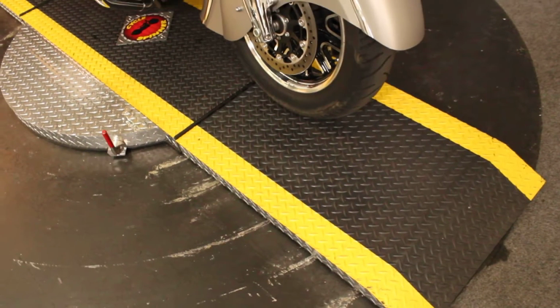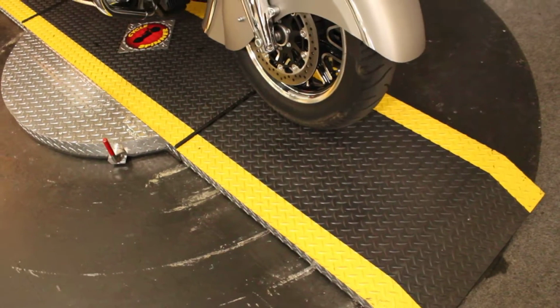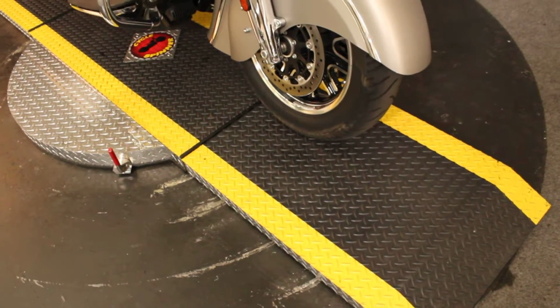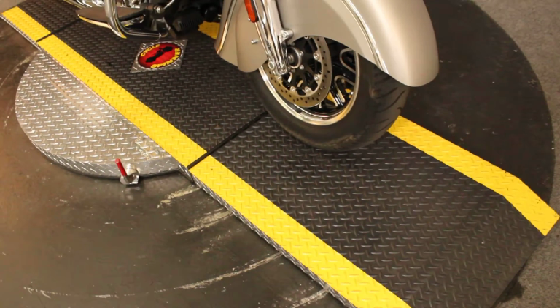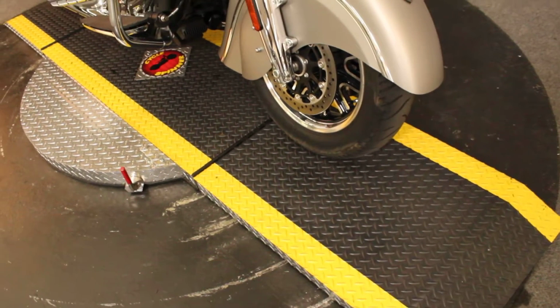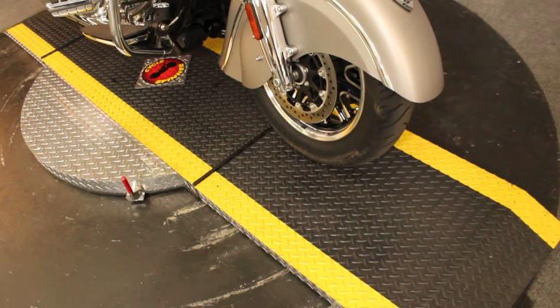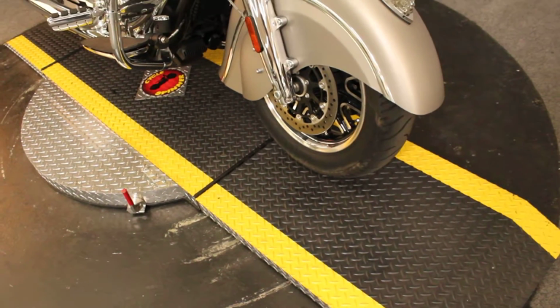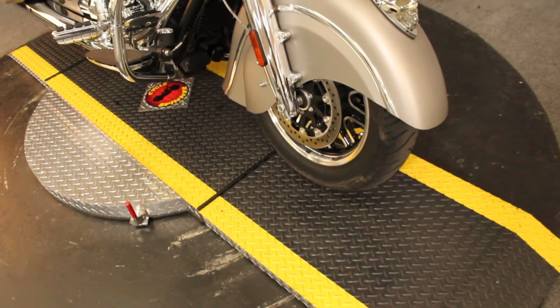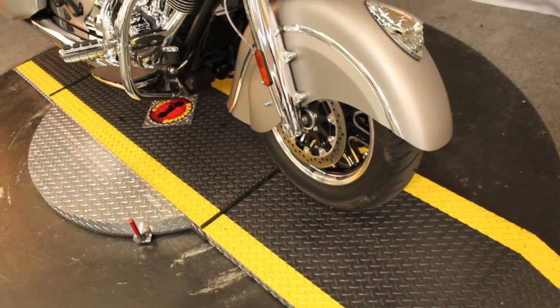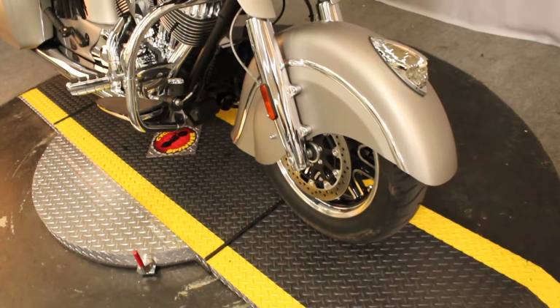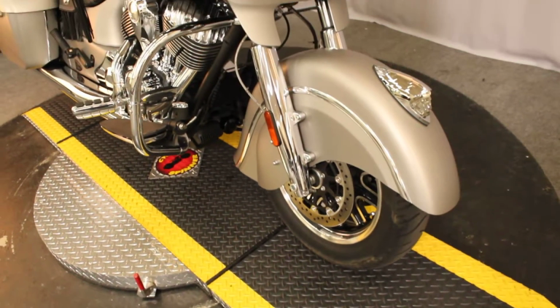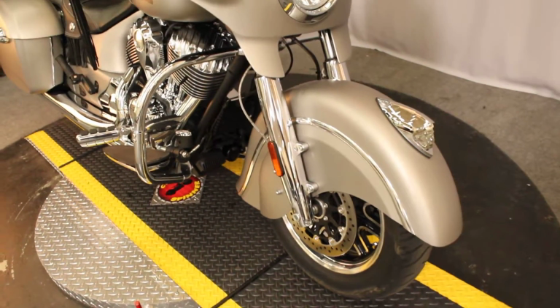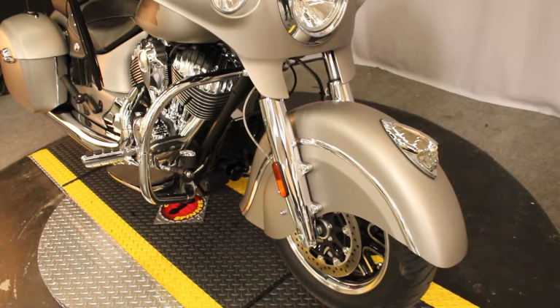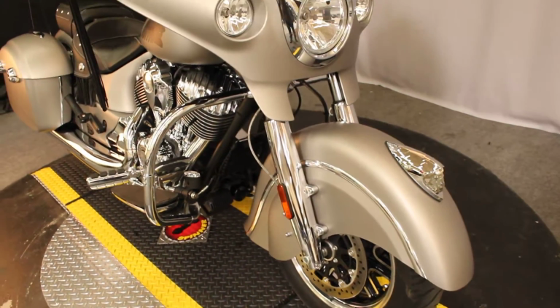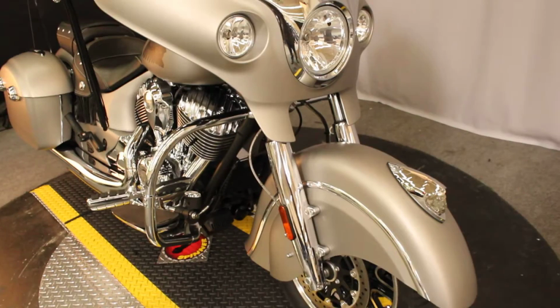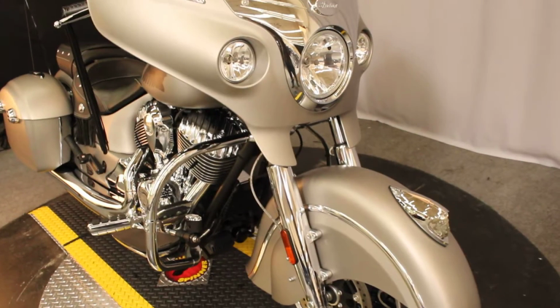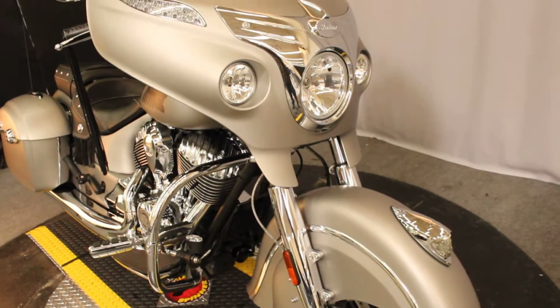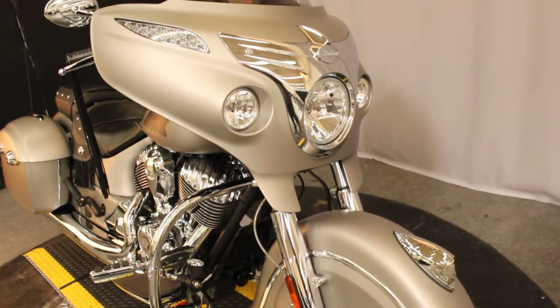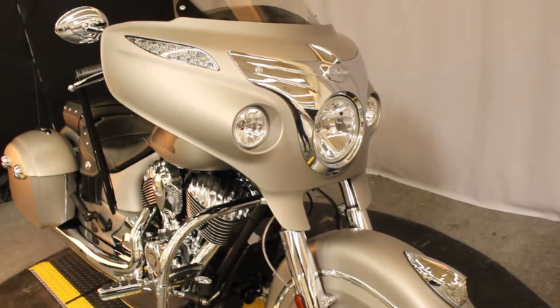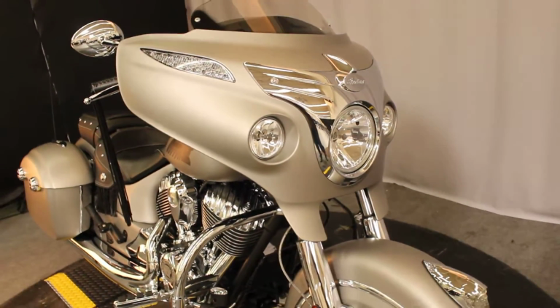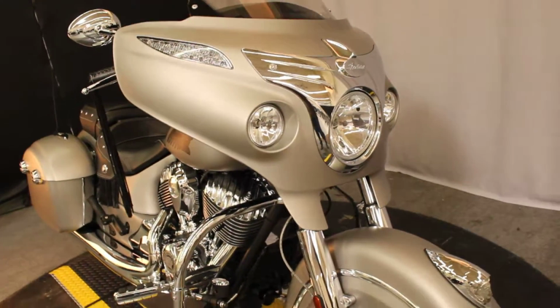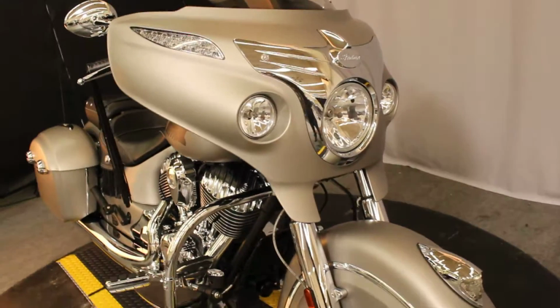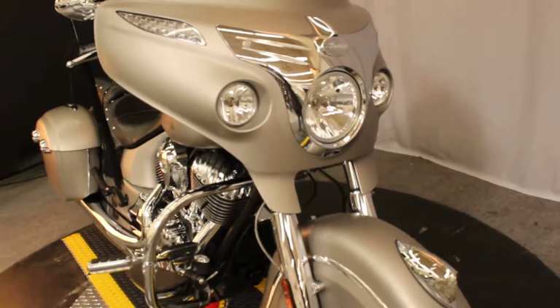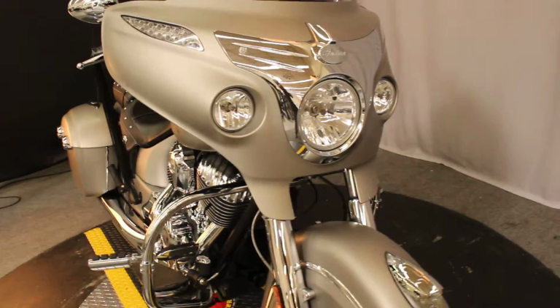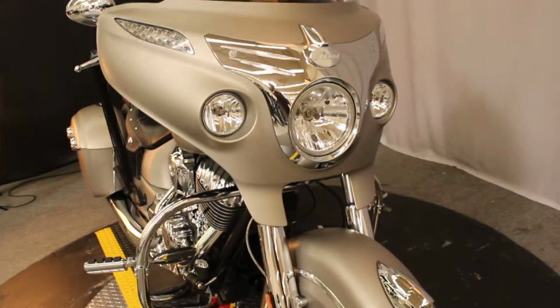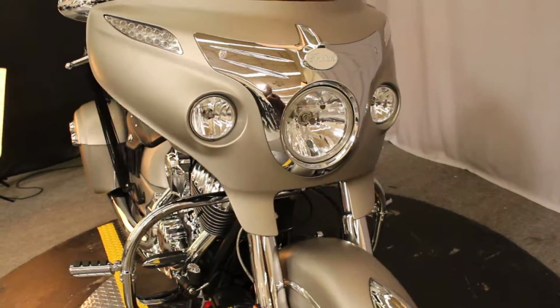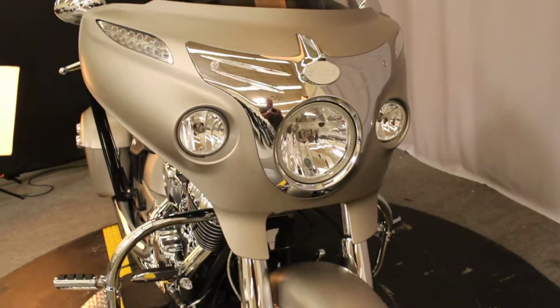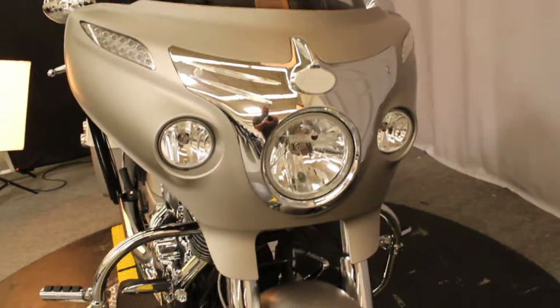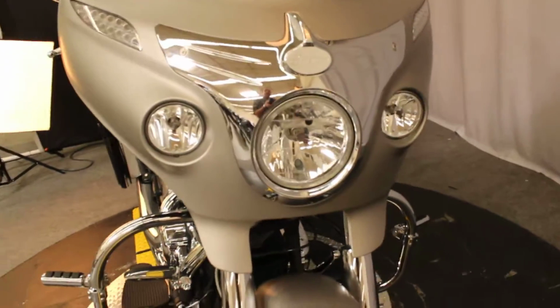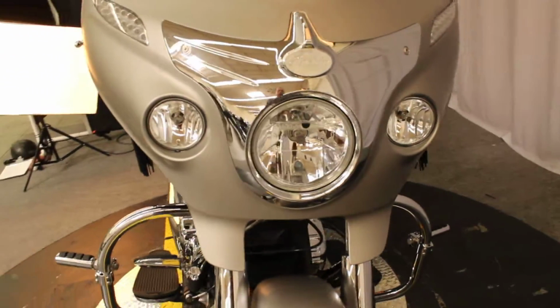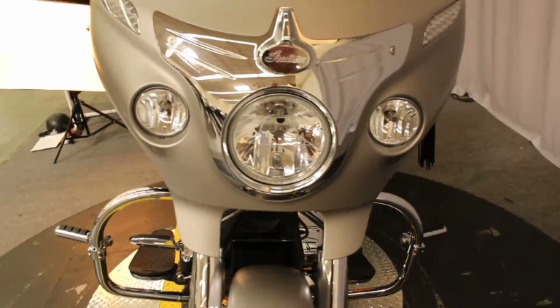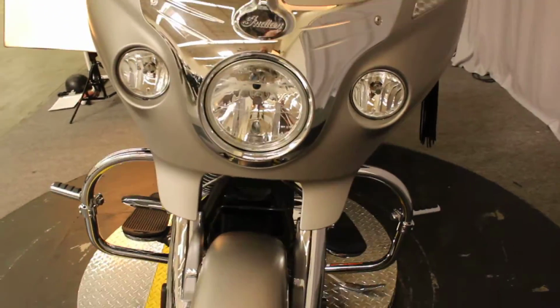We don't have many previously loved Indian motorcycles because they don't sit on the showroom floor very long.